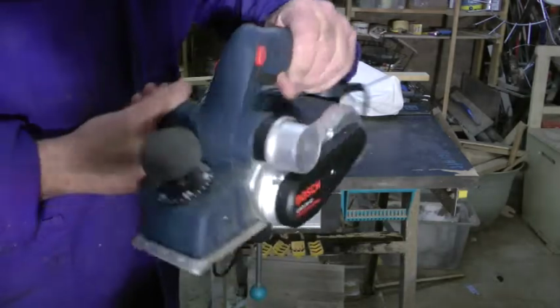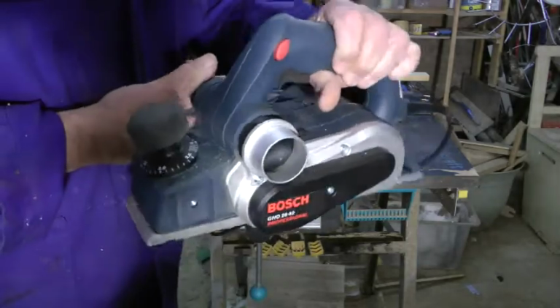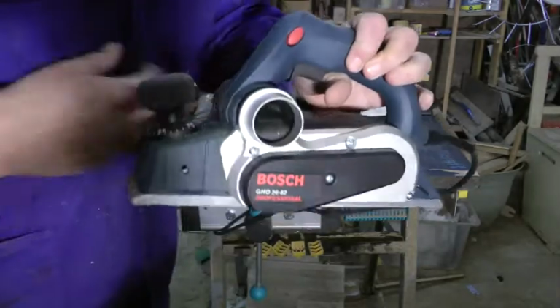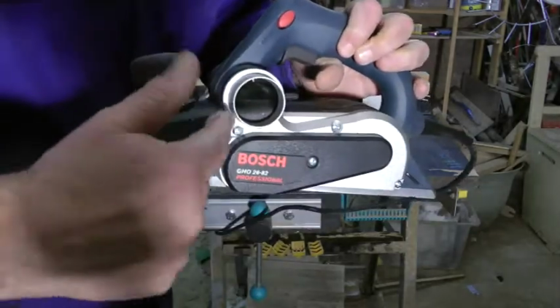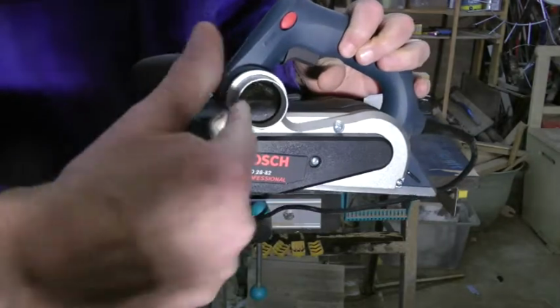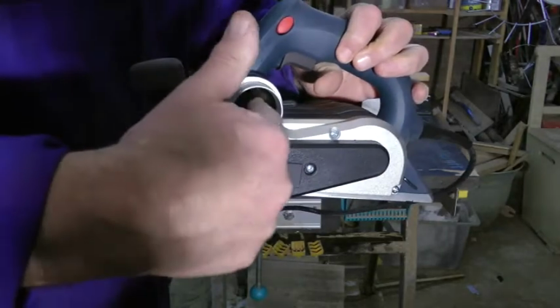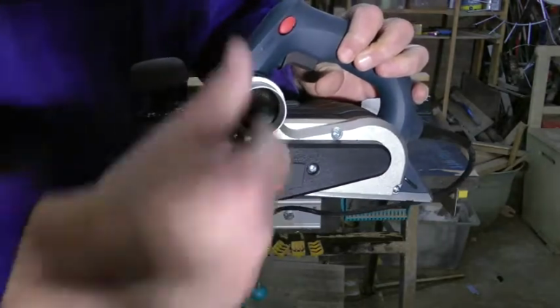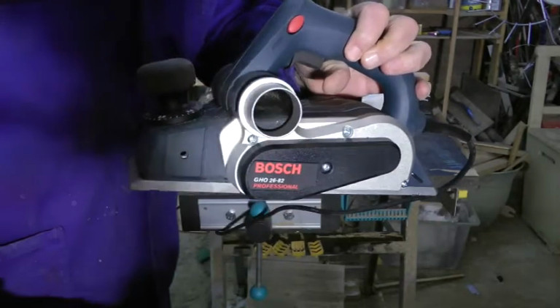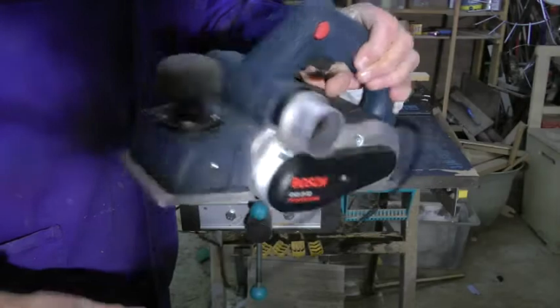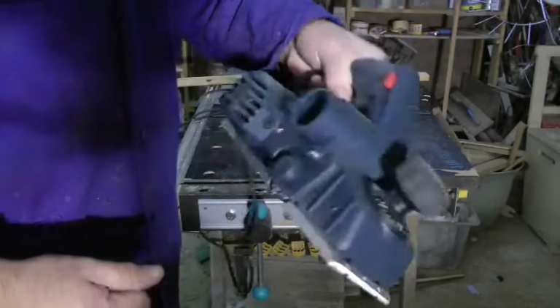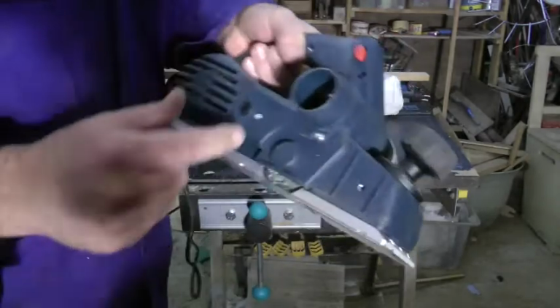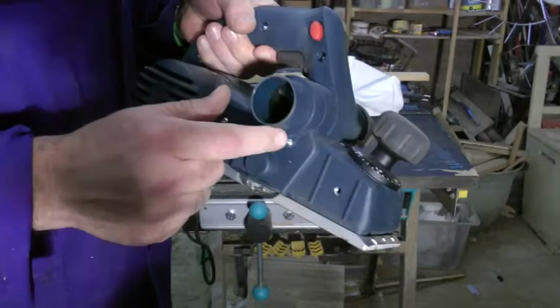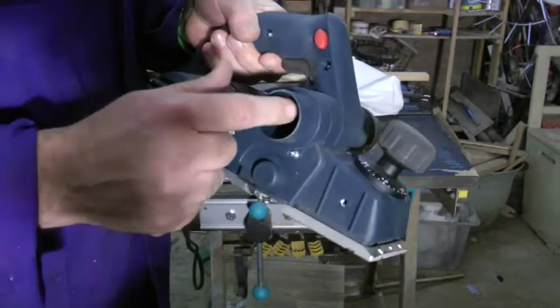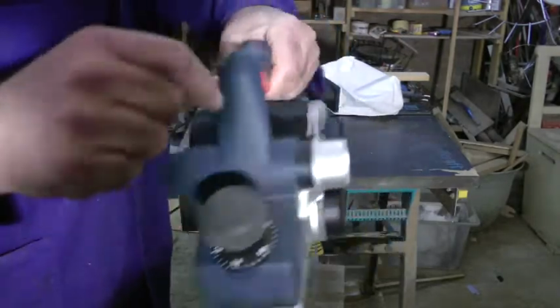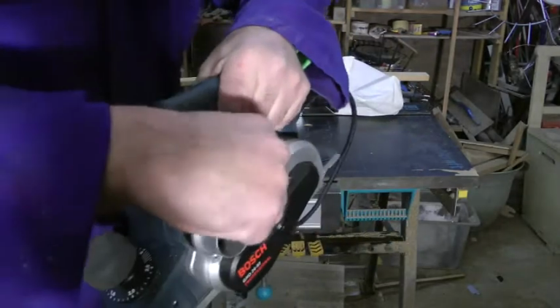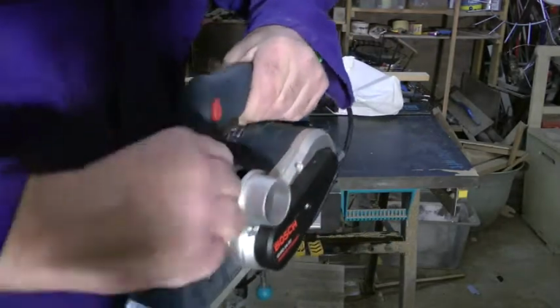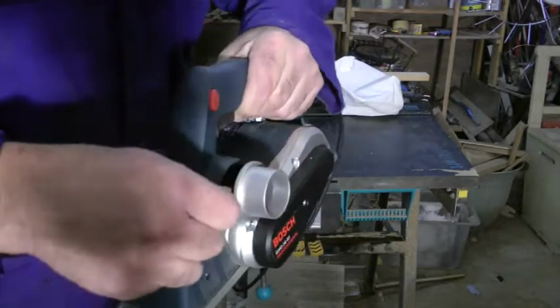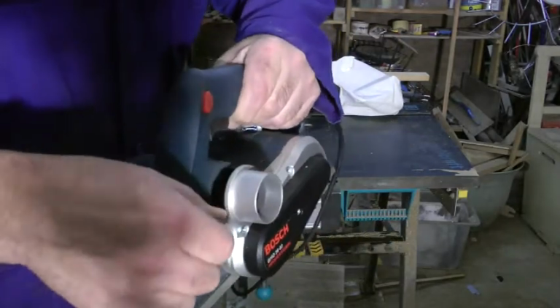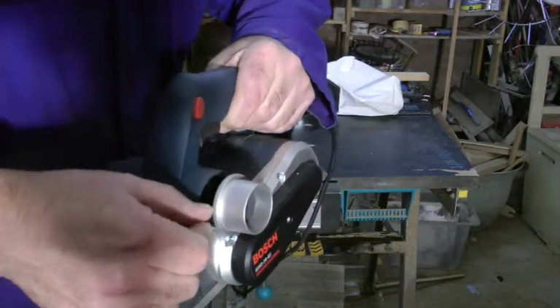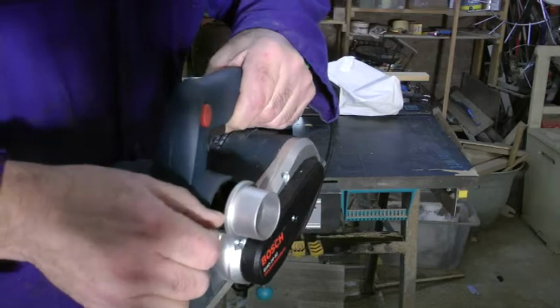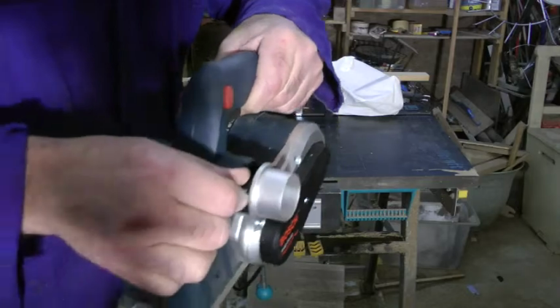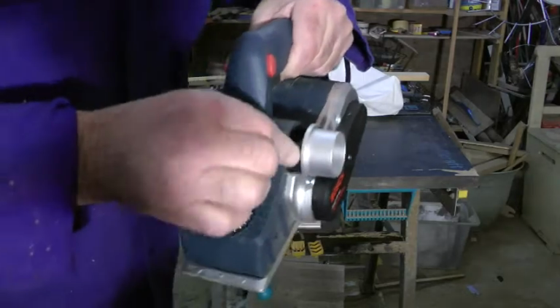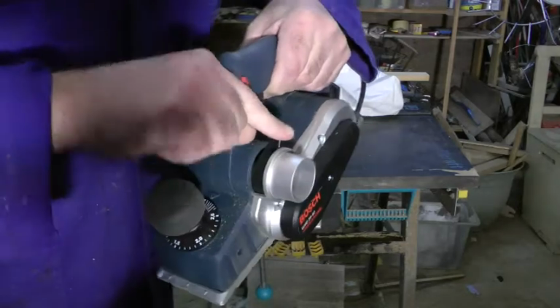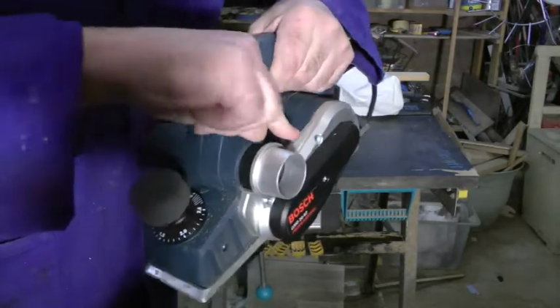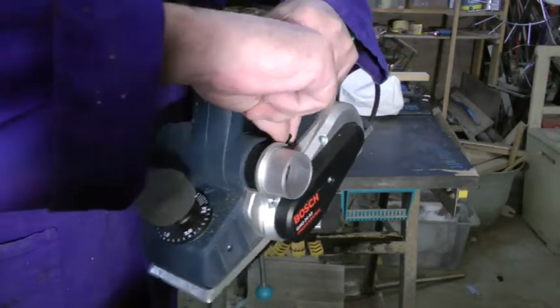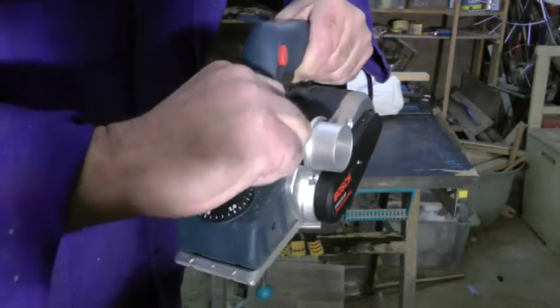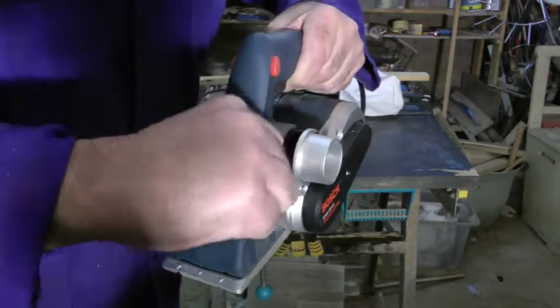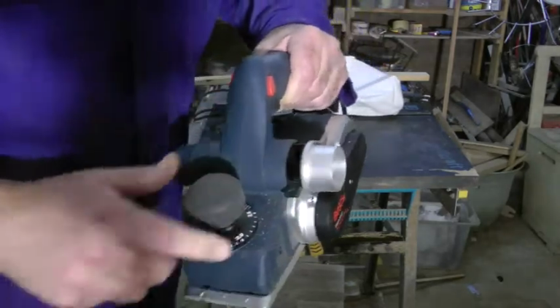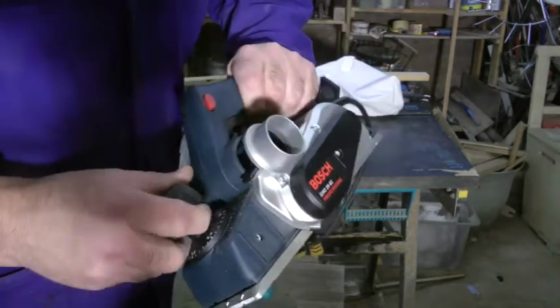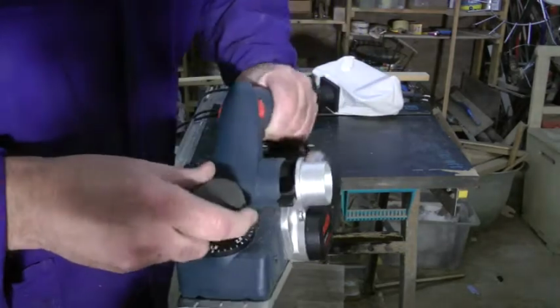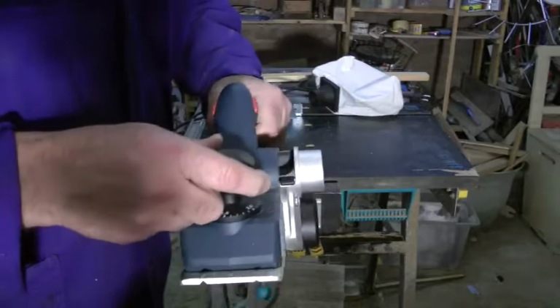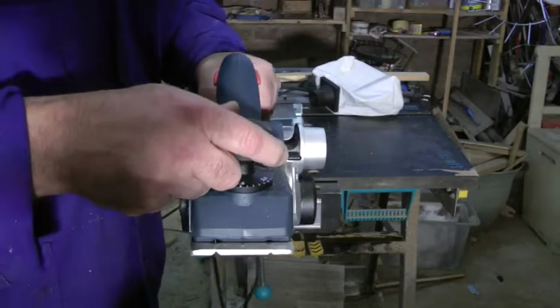On the side, that's where all the dust comes out, and I assume on the other side. There's a switch here, but I'm not quite sure what this switch actually does, but I'm sure we'll find out later.